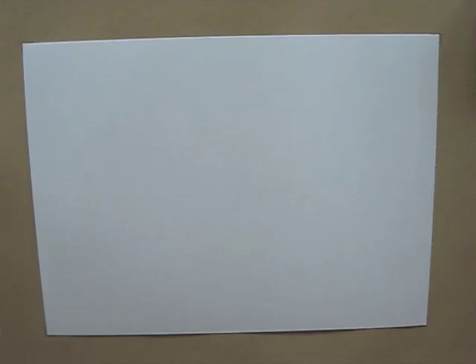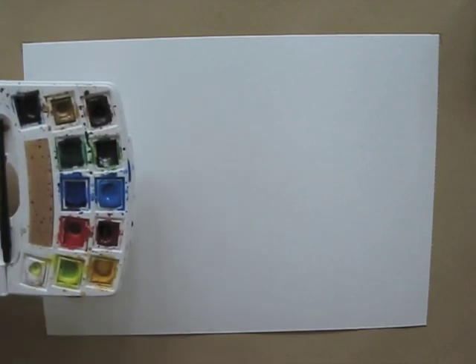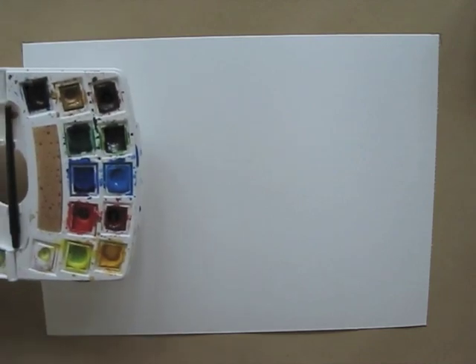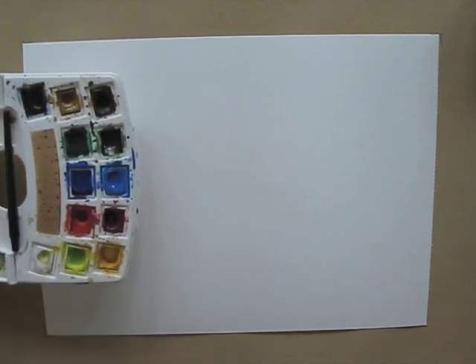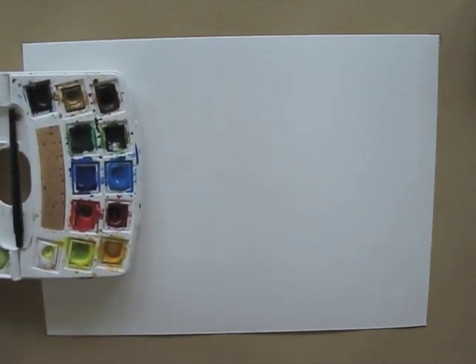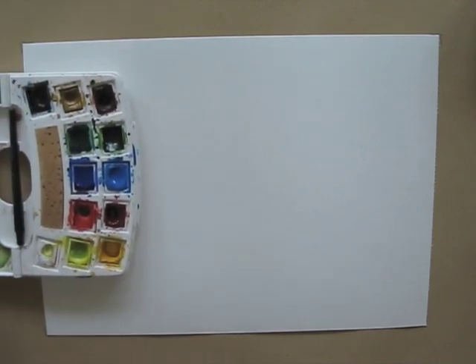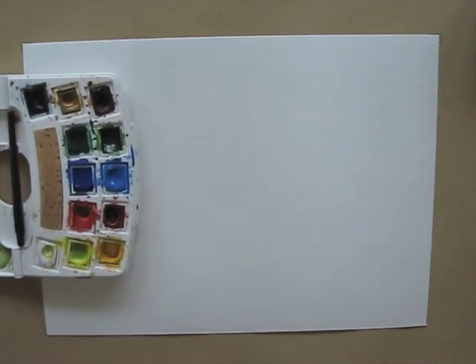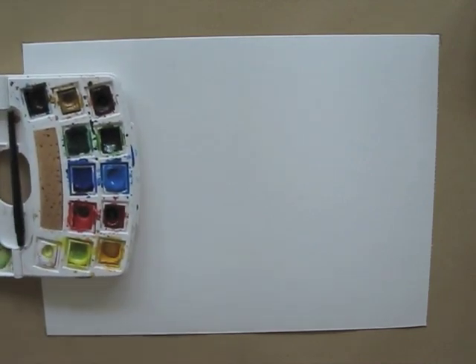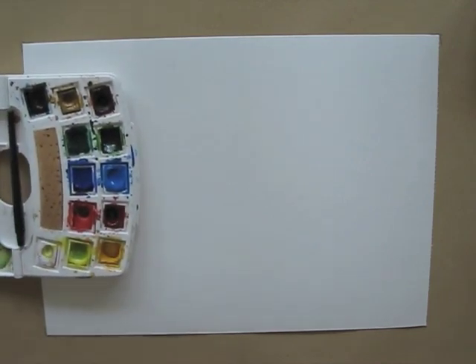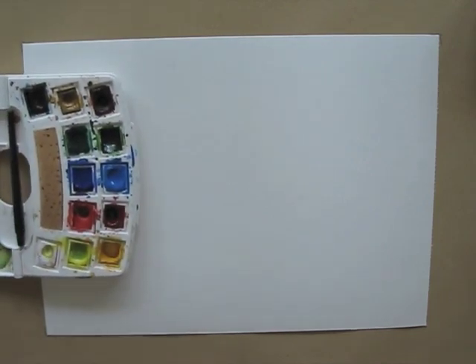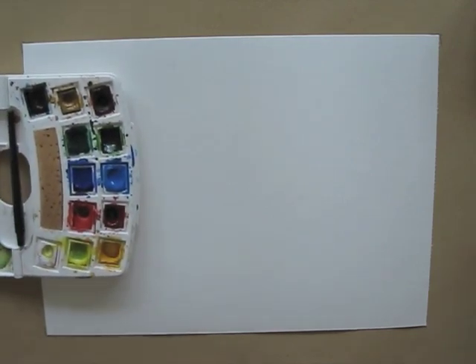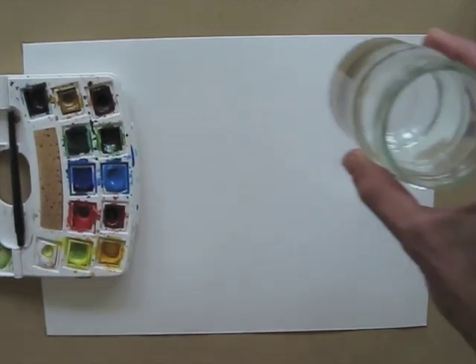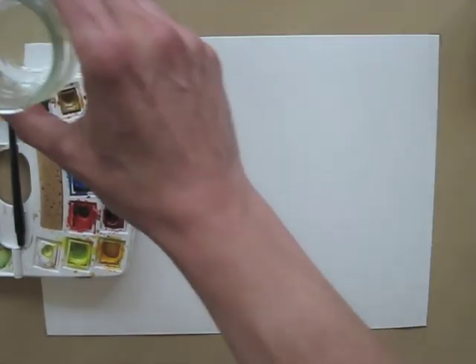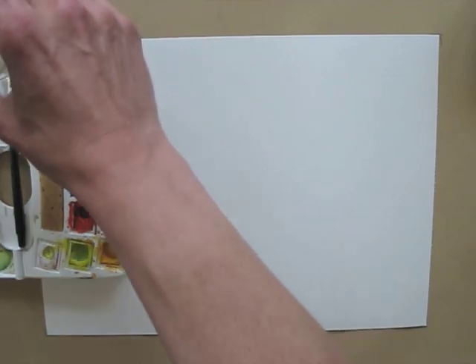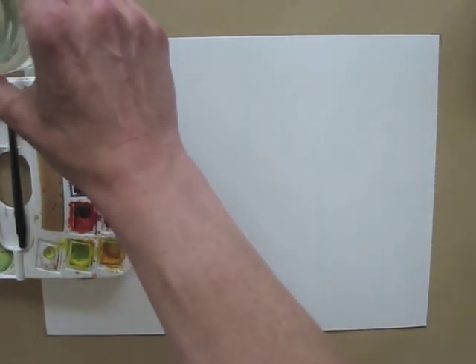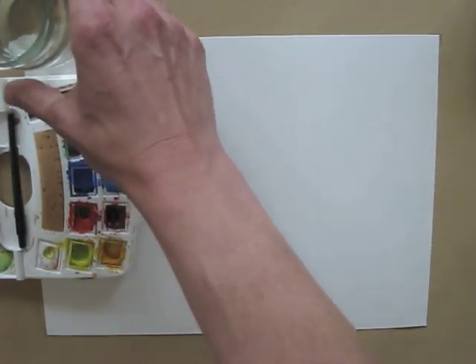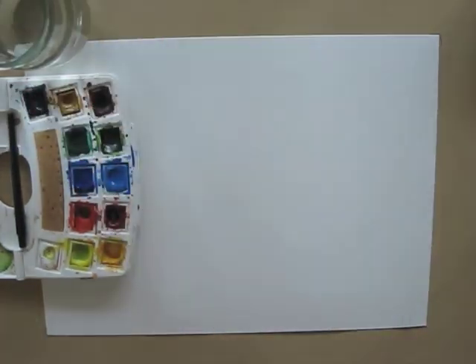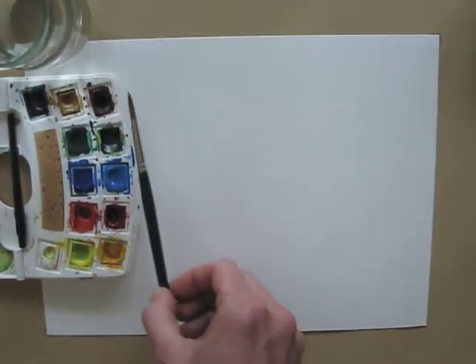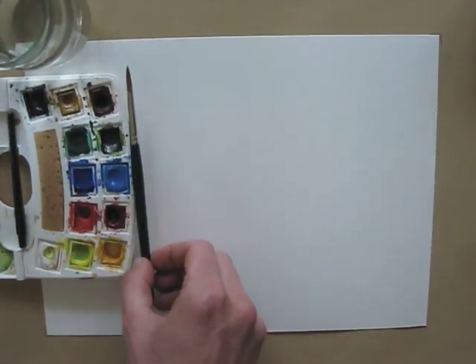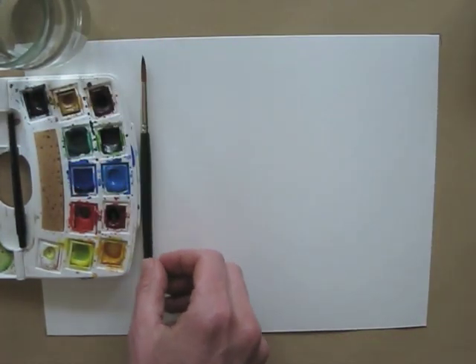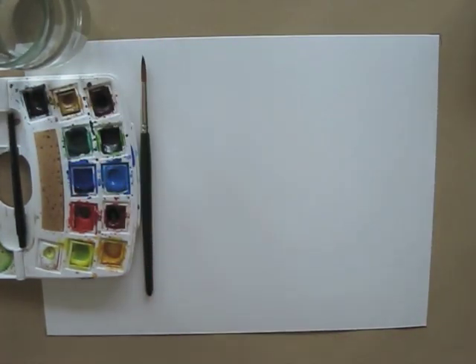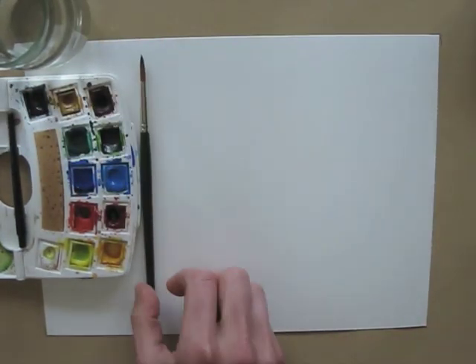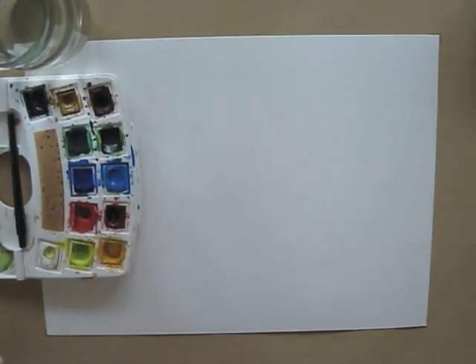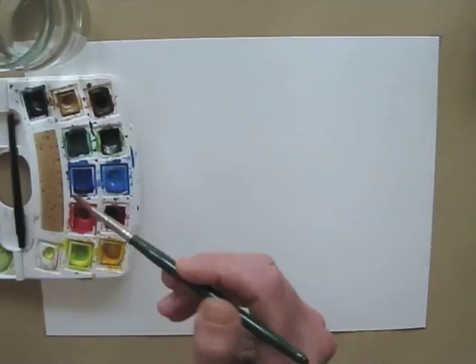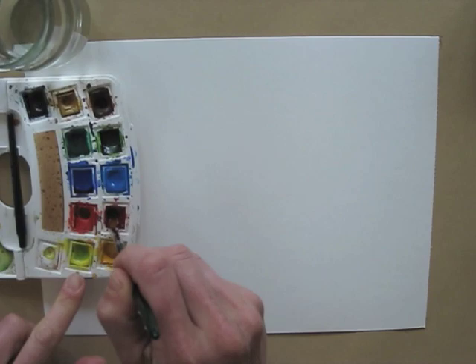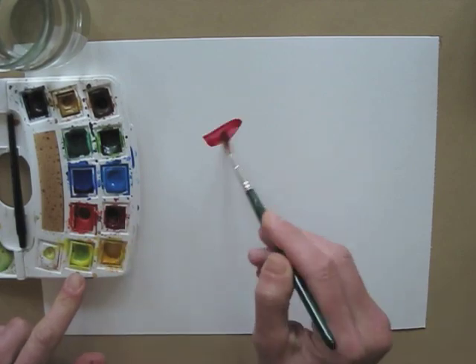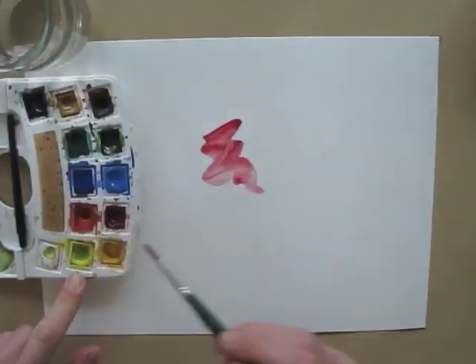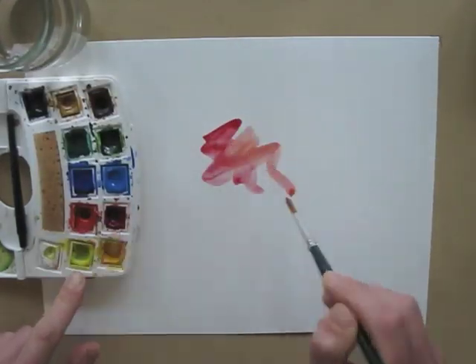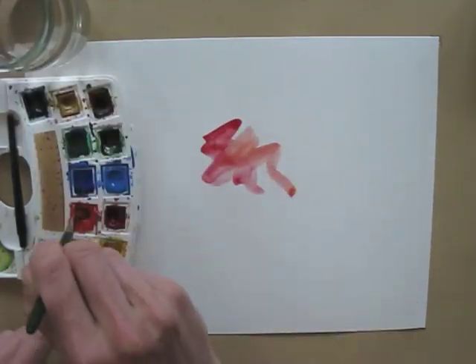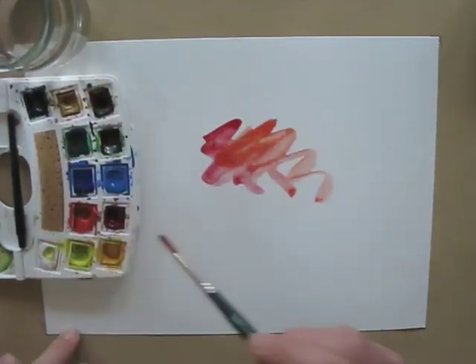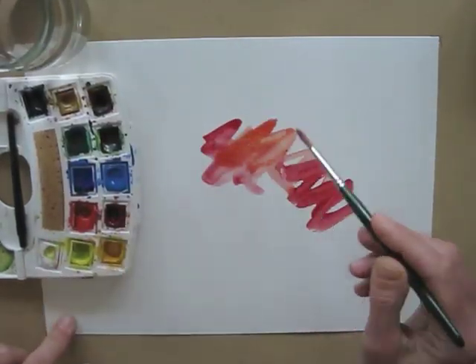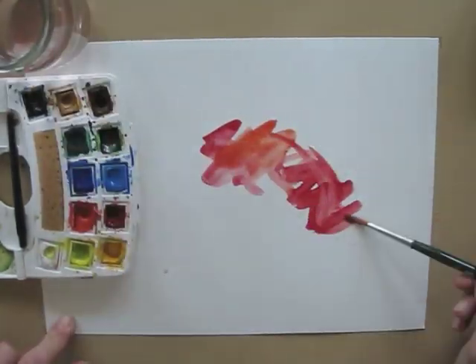A friend told me you can get a fun effect when you throw dry rice on your fresh wet watercolor painting. It should give a fun pattern as the rice will soak up parts of the paint. Let's try it out!